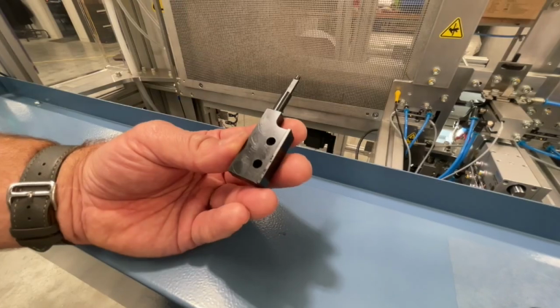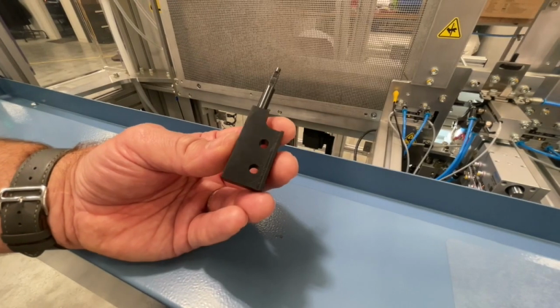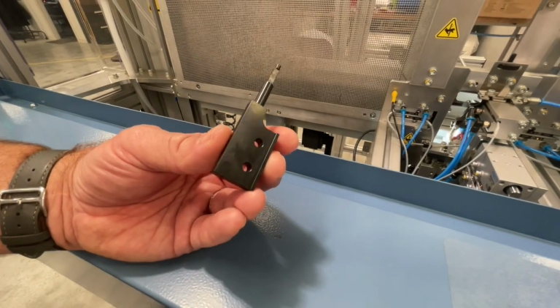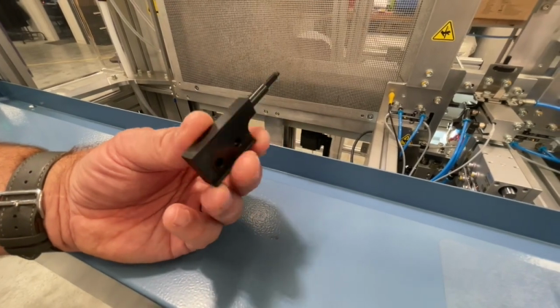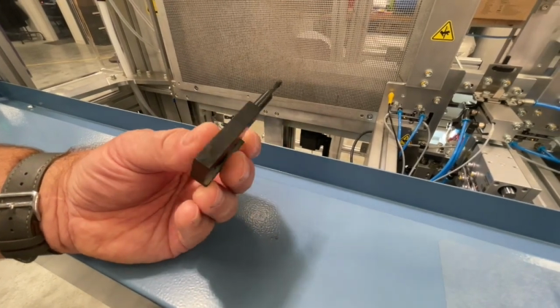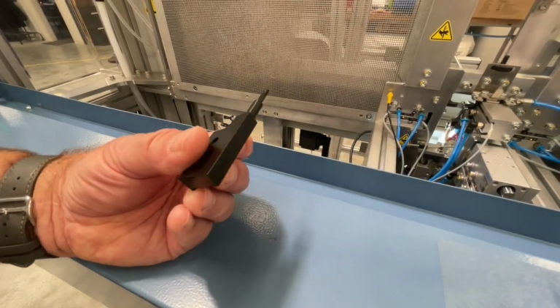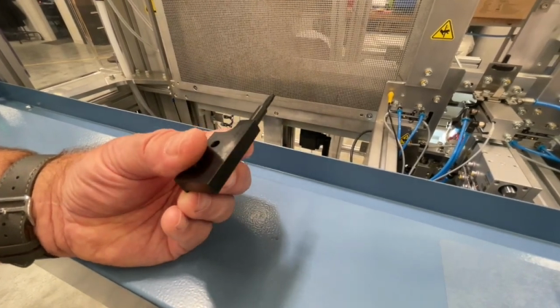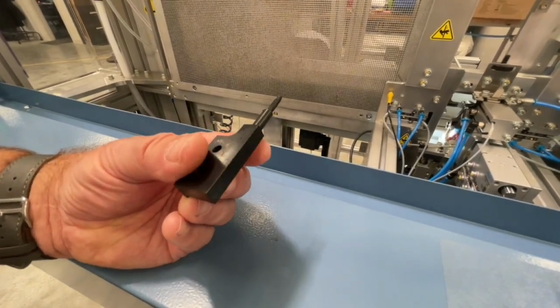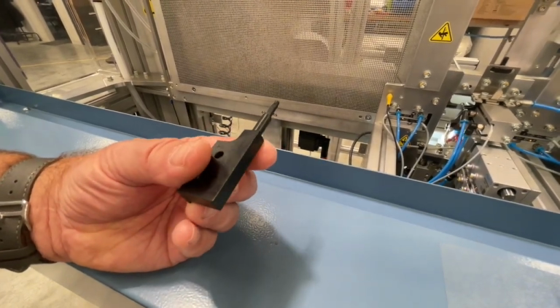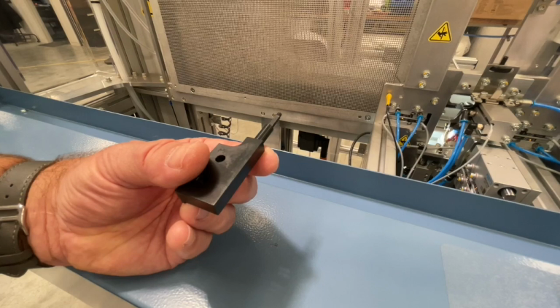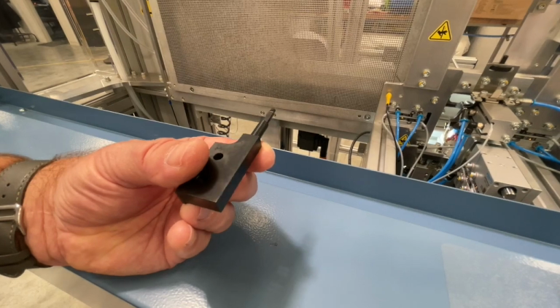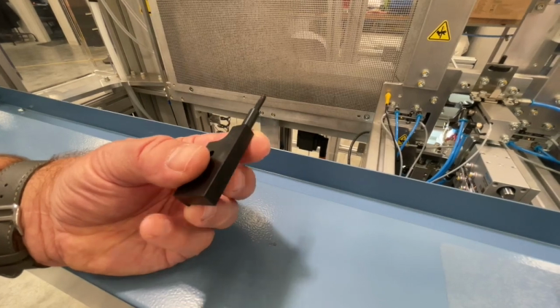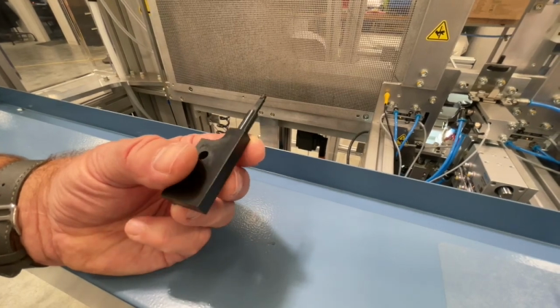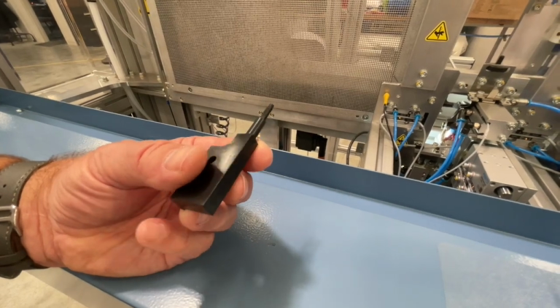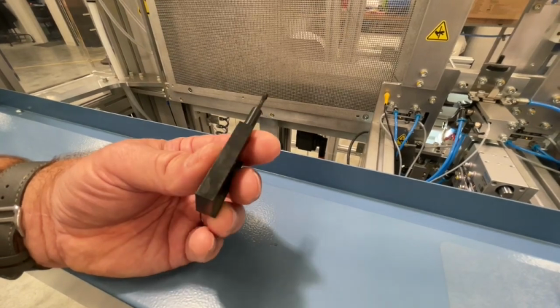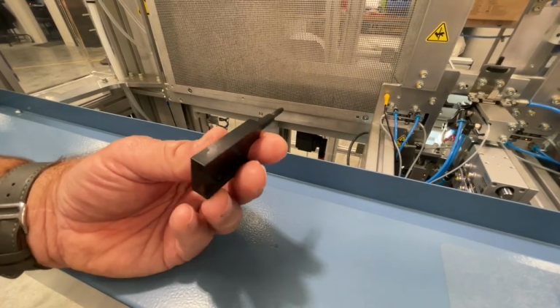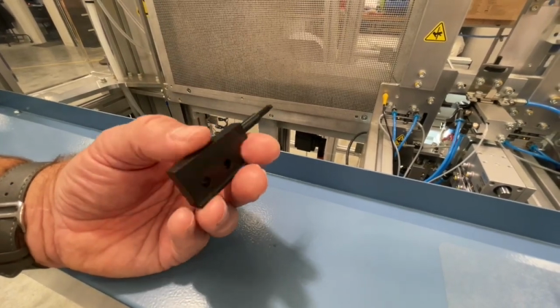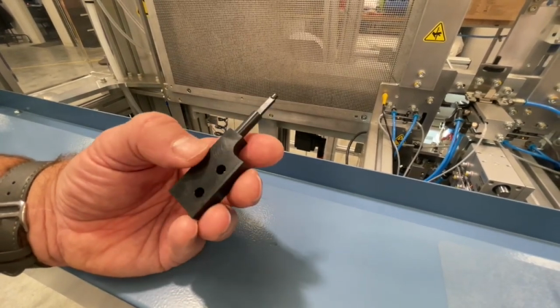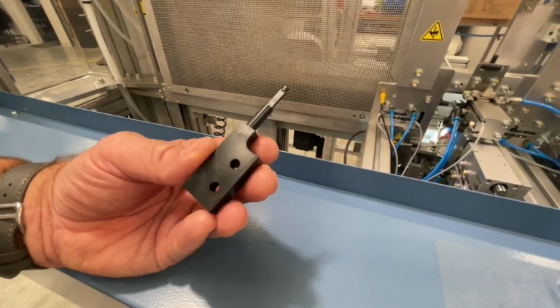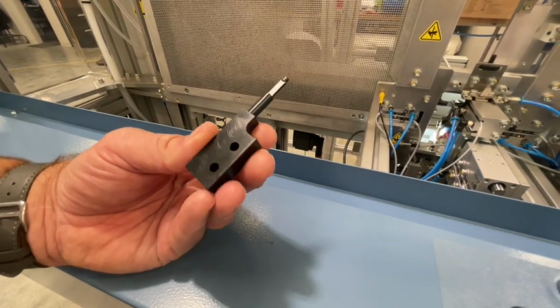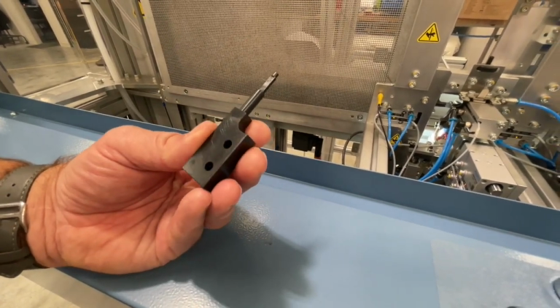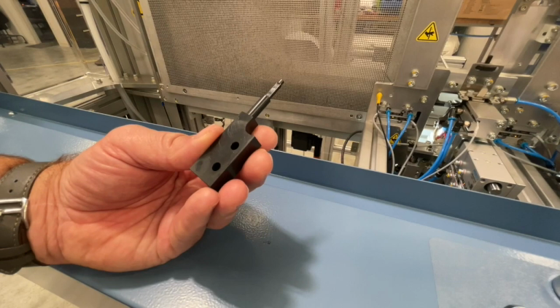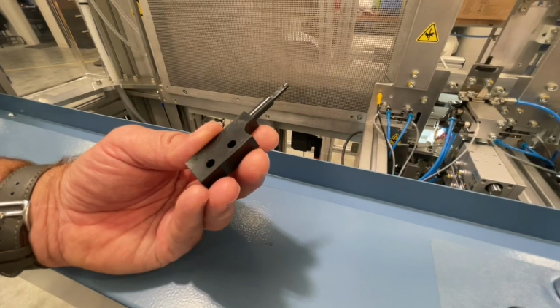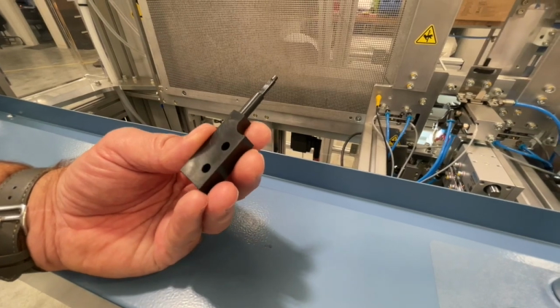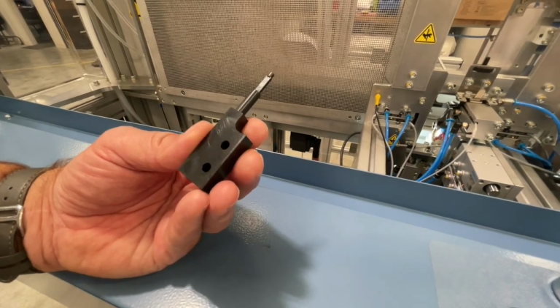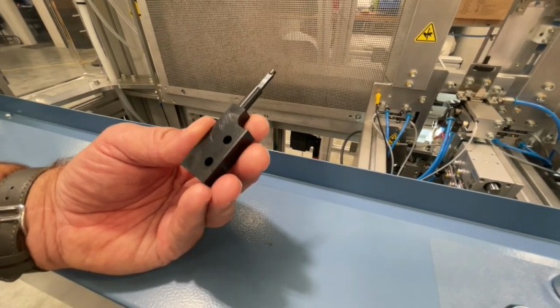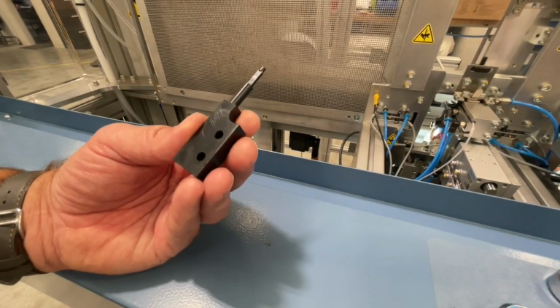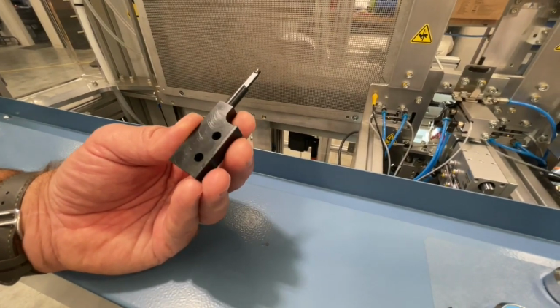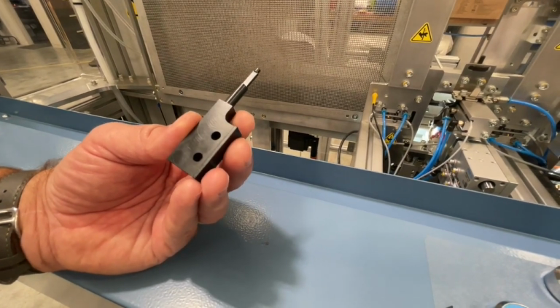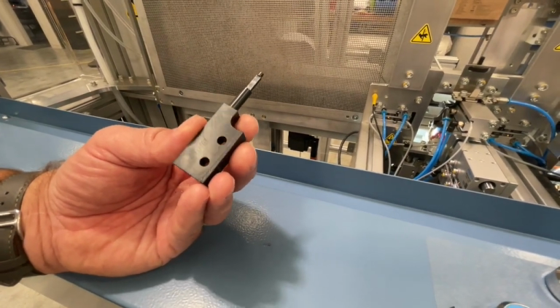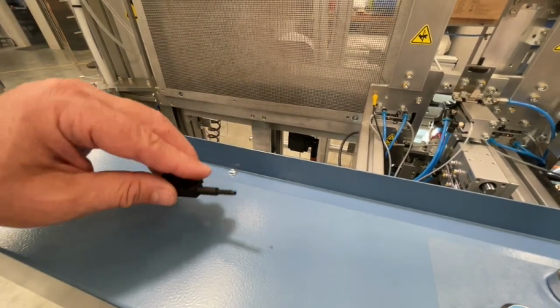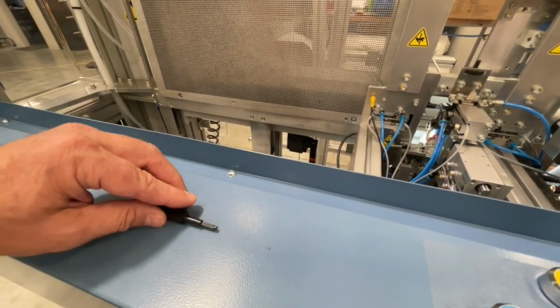We've made an all new guide setting tool. This part goes on in place of the needle holder. It sets the position of the stripper plate and precisely allows the setting of the guides, so it makes it easier to set up the machine.